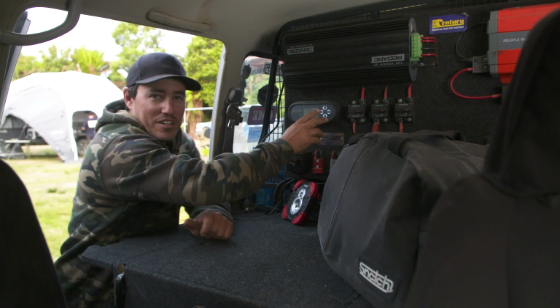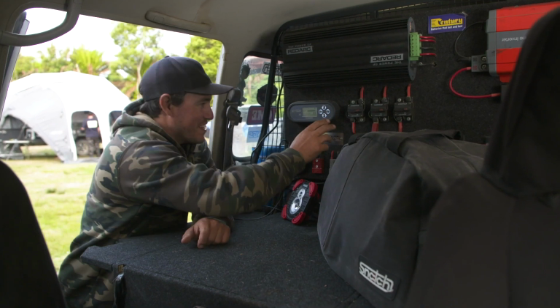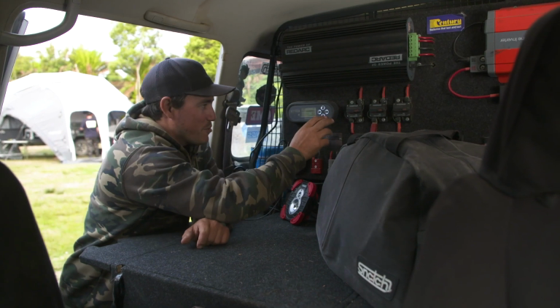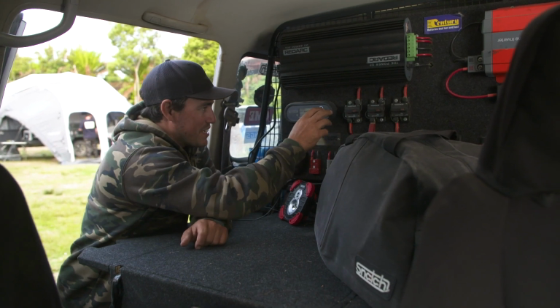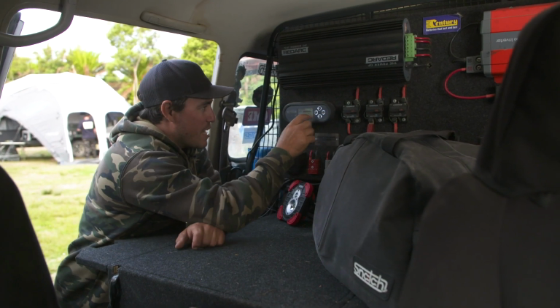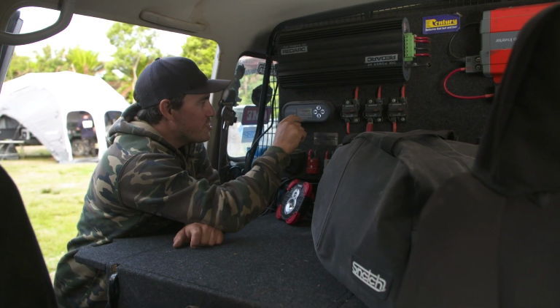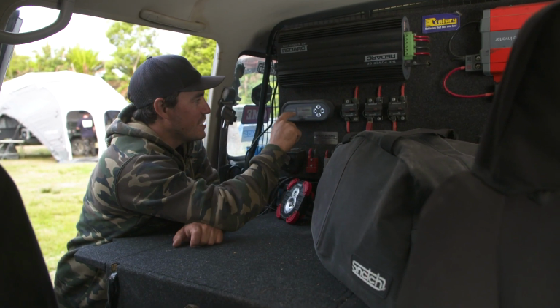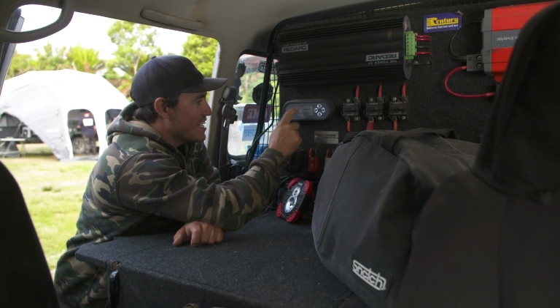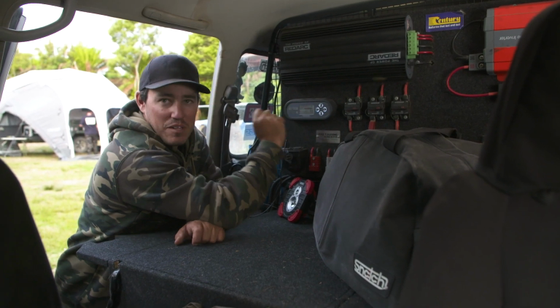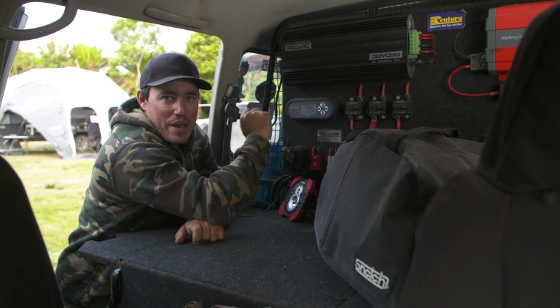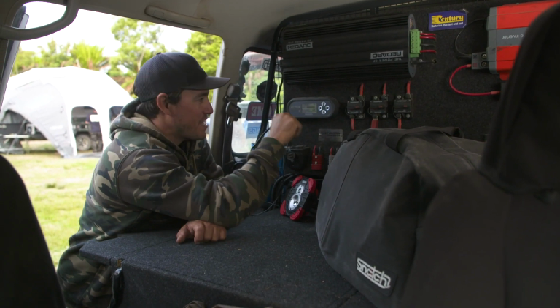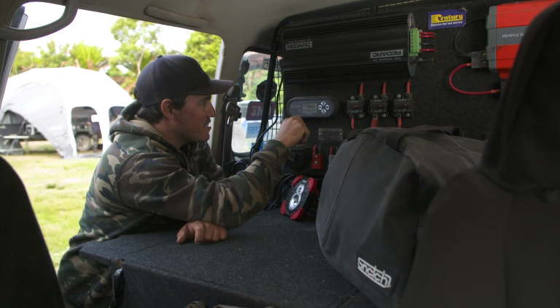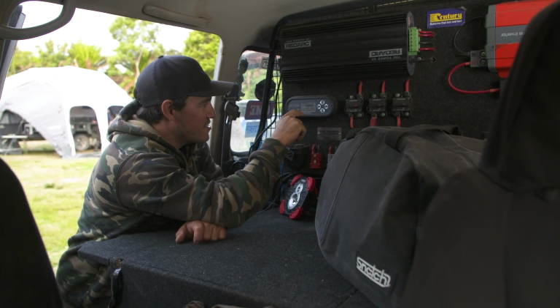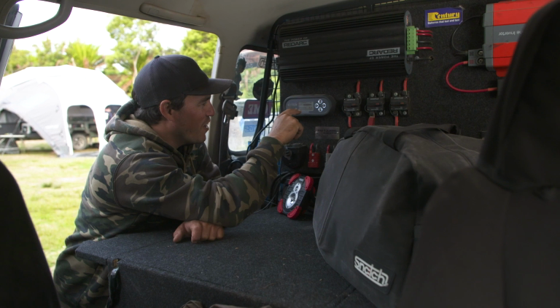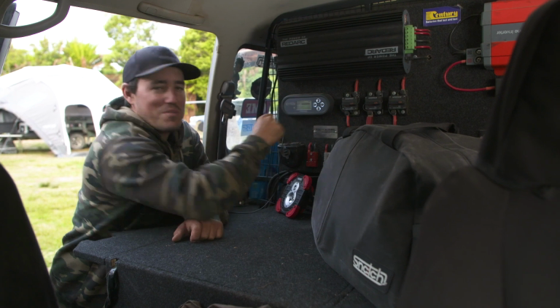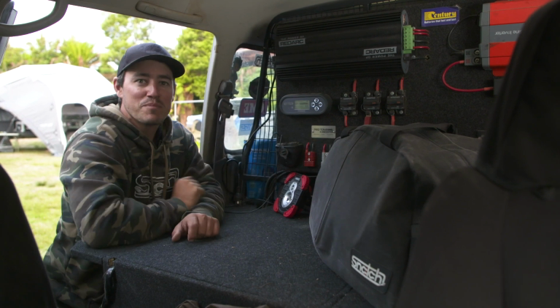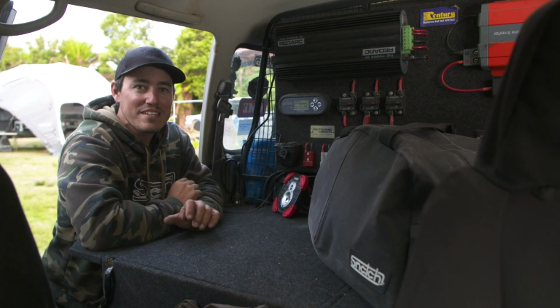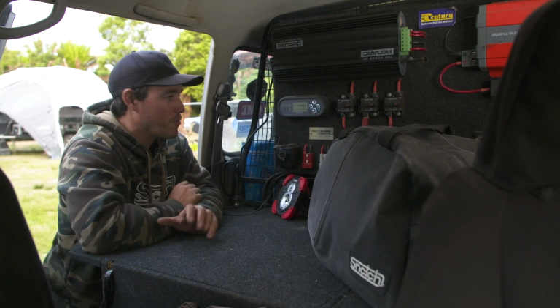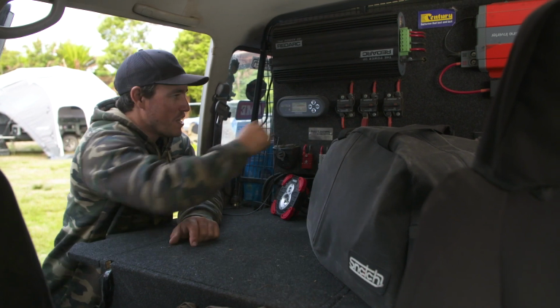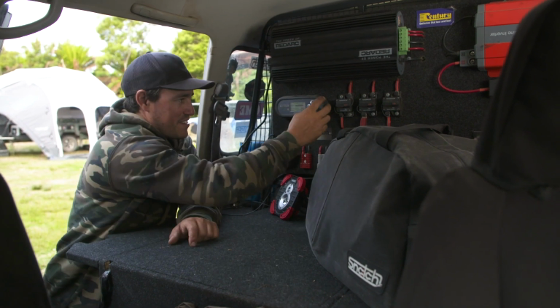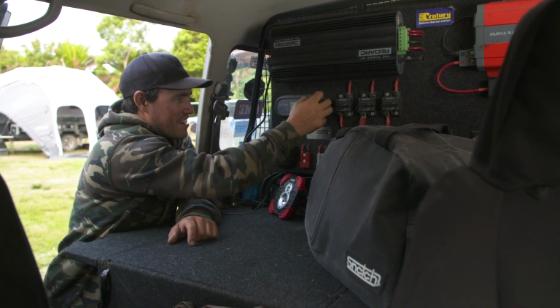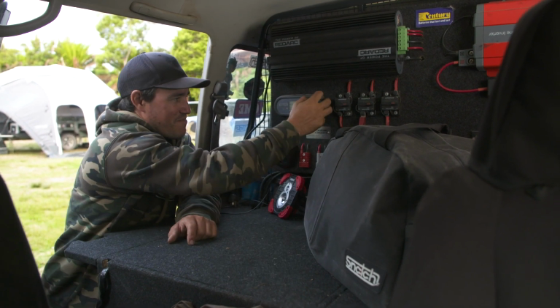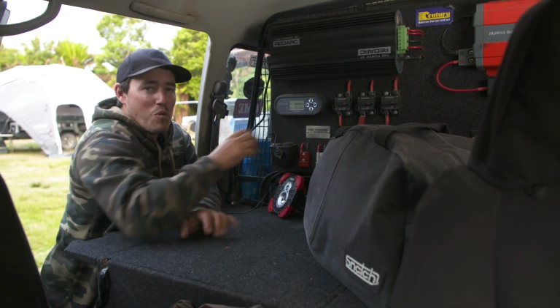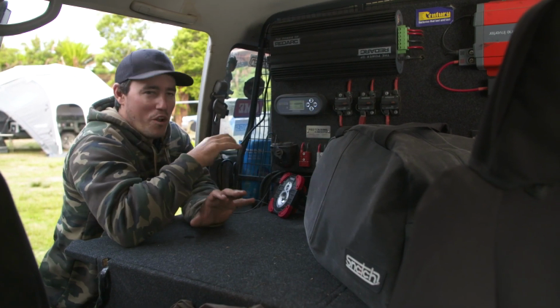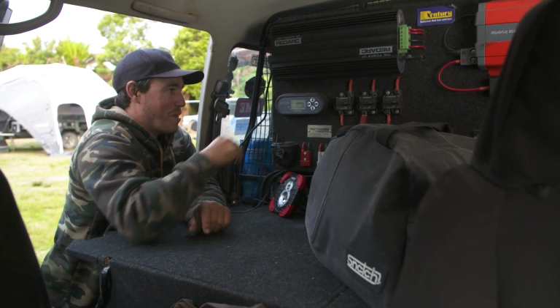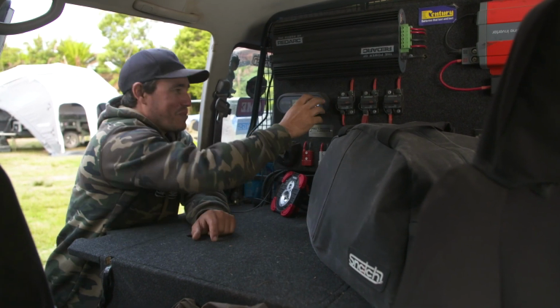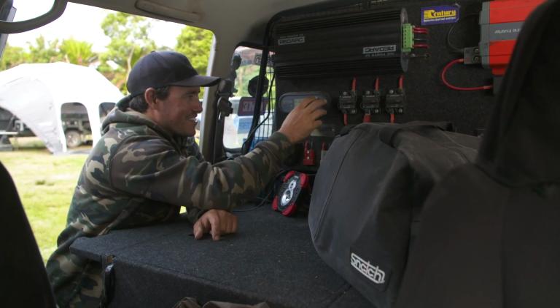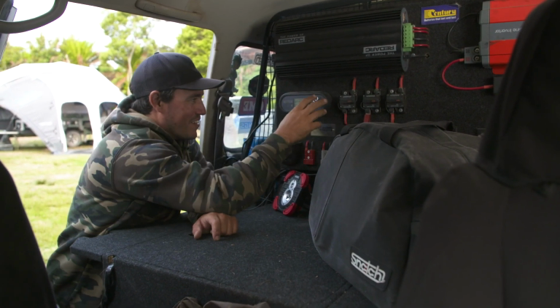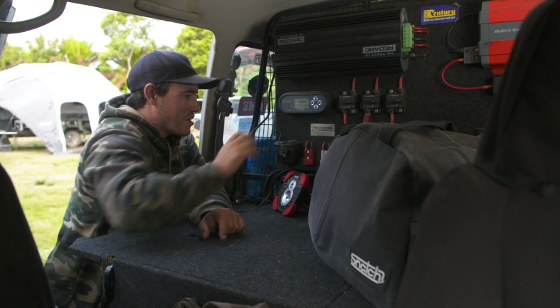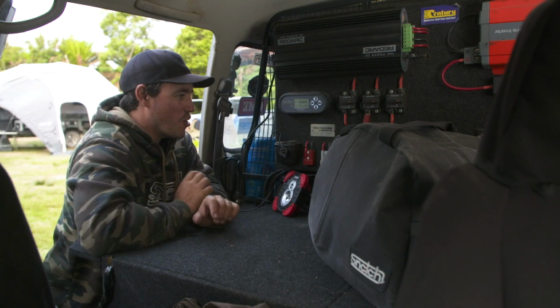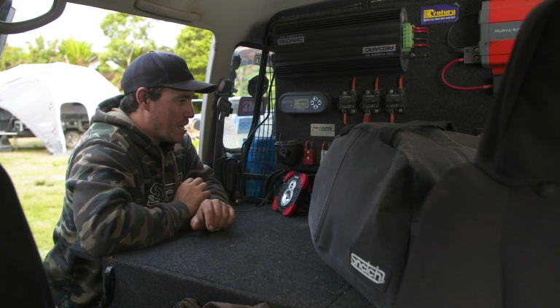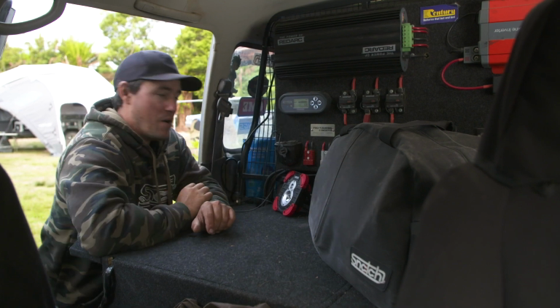I'm just getting in the habit when I get to camp of checking exactly what my battery status is, and as you can see, 99% — it's basically full. No matter what I plug in tonight, I'm not going to run out of power.